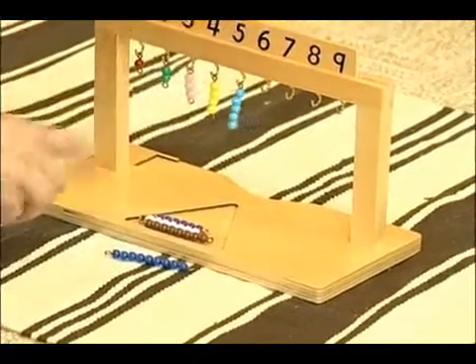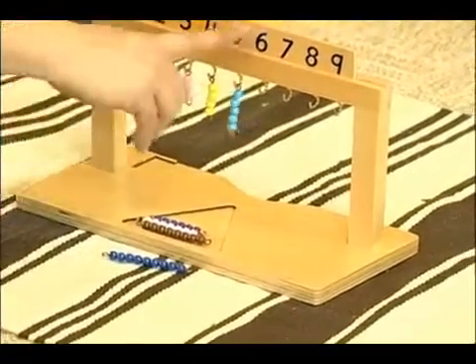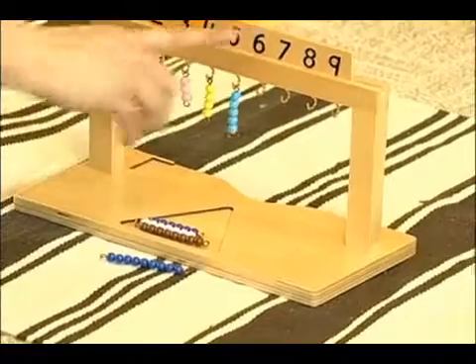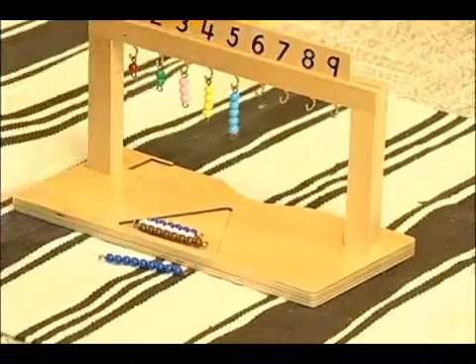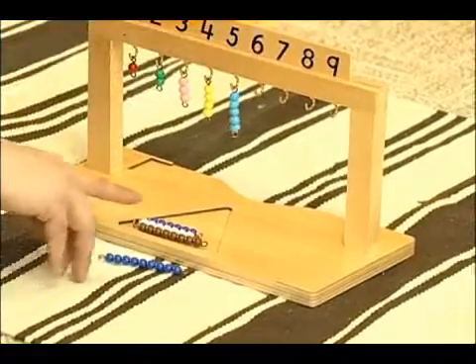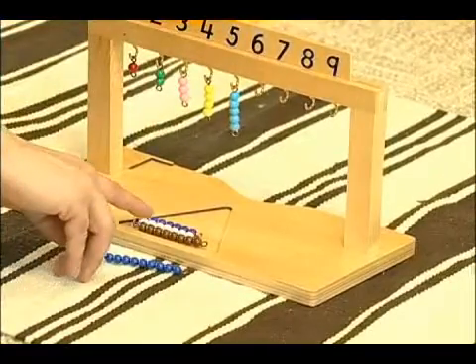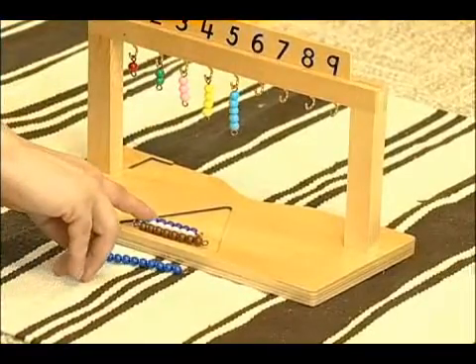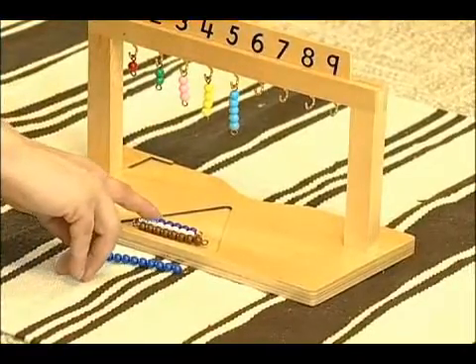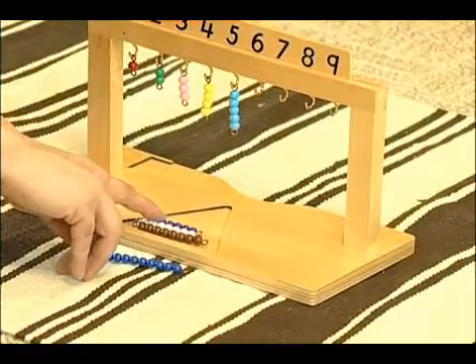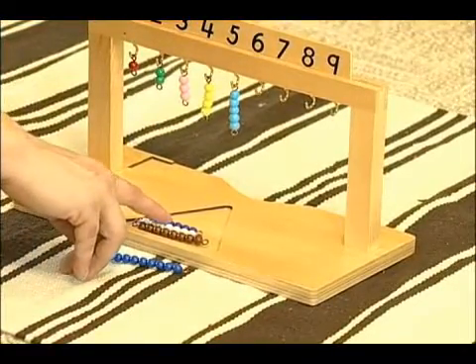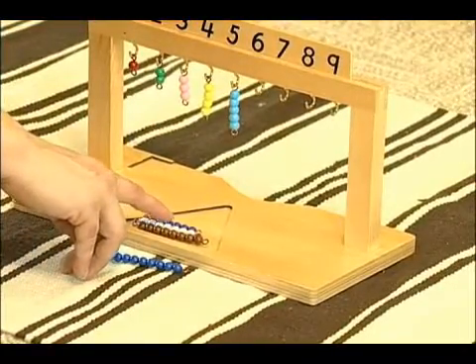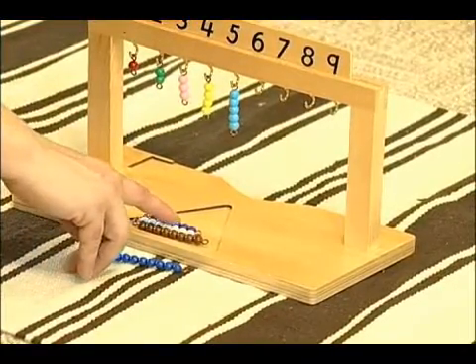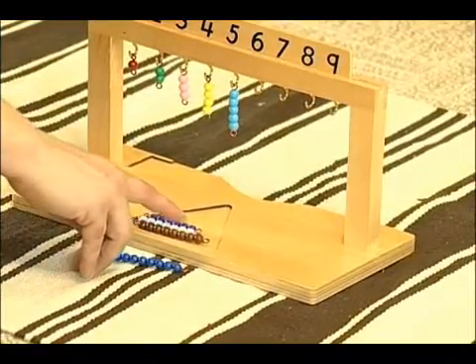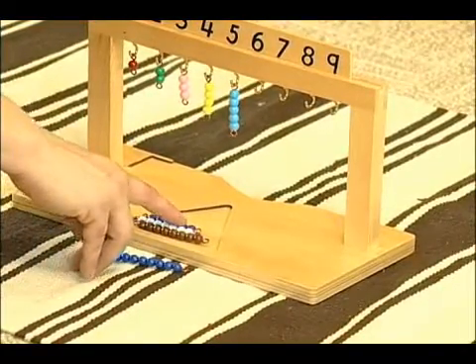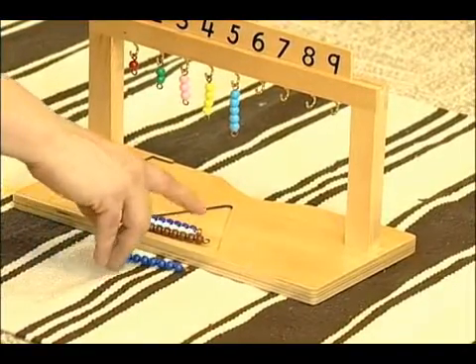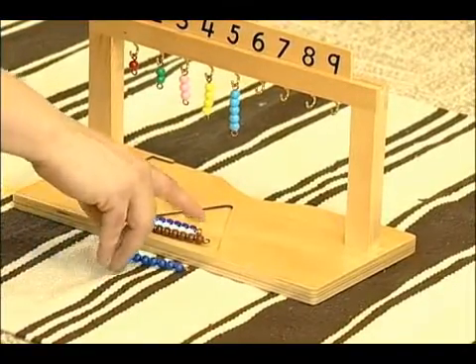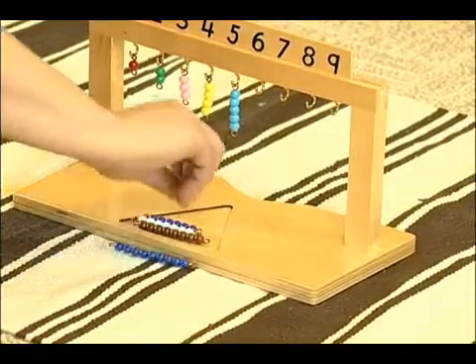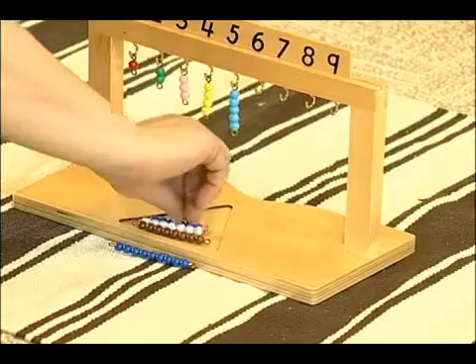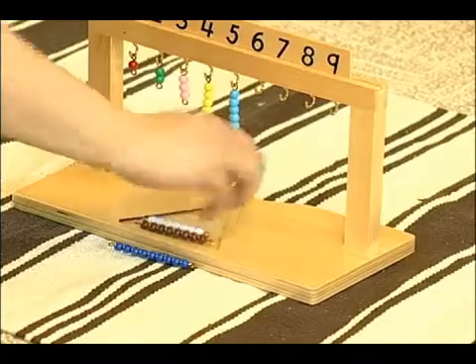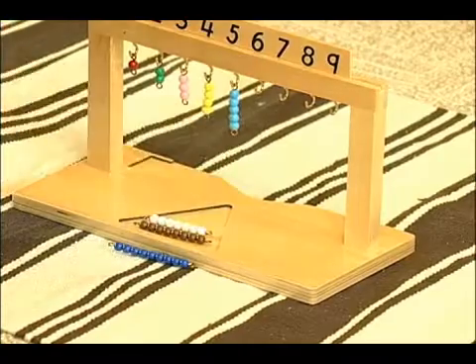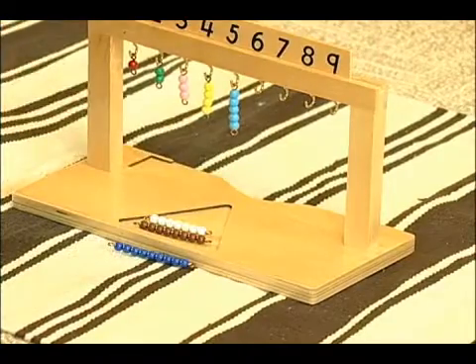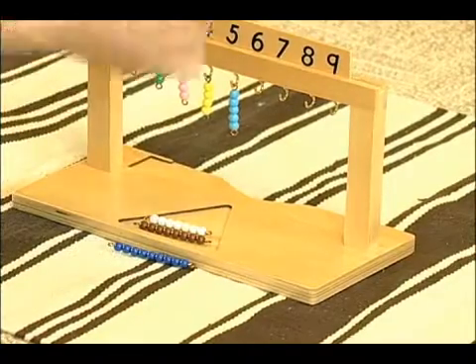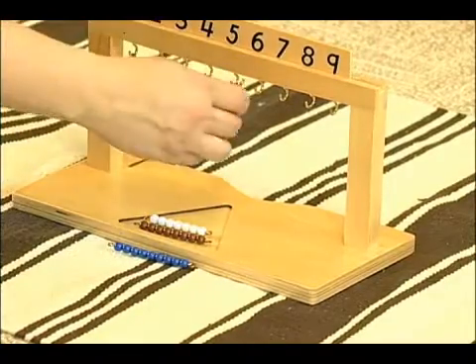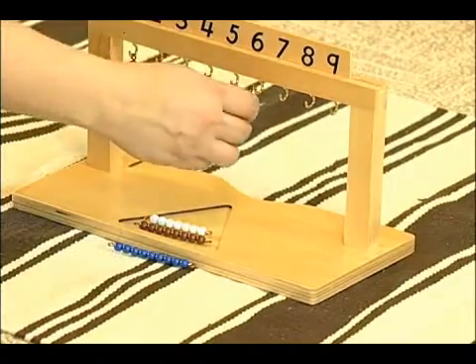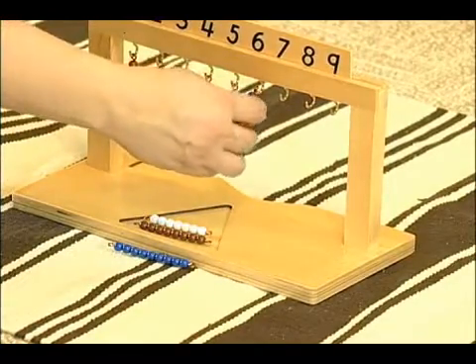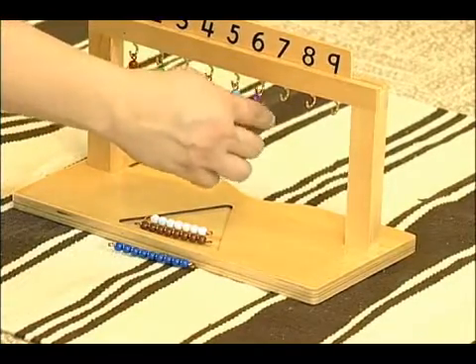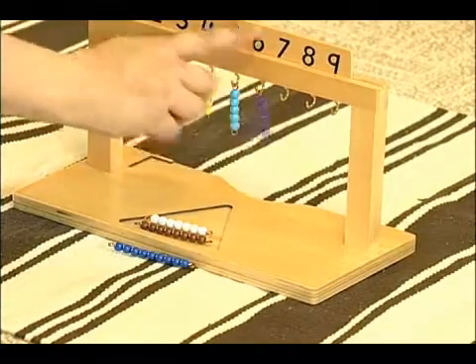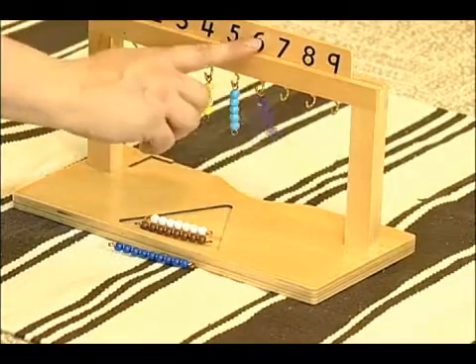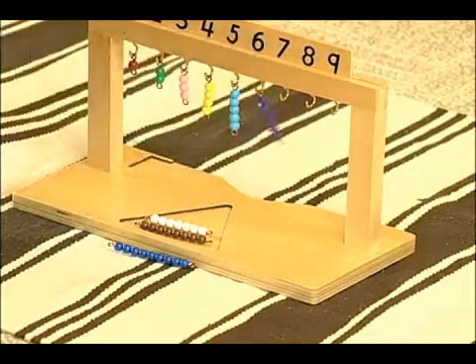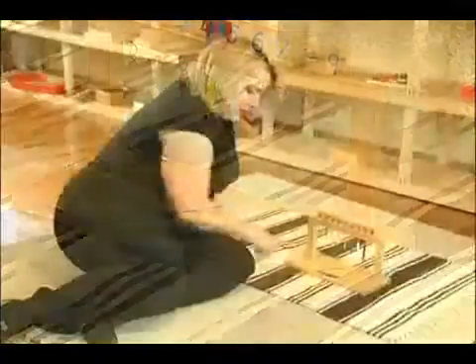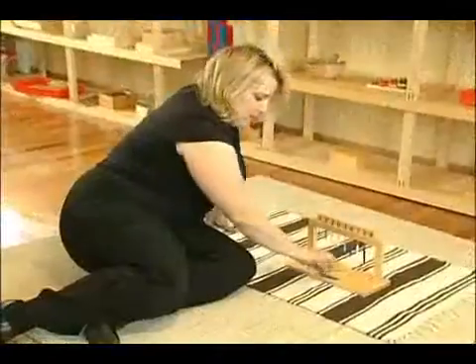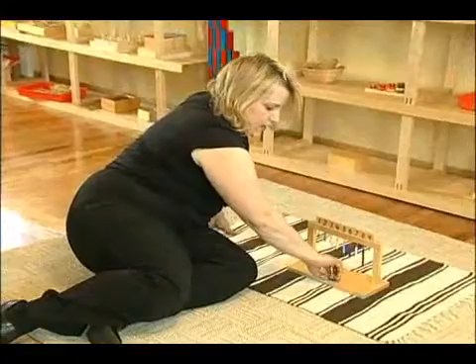This is six. One, two, three, four, five, six. This is six. This is nine.